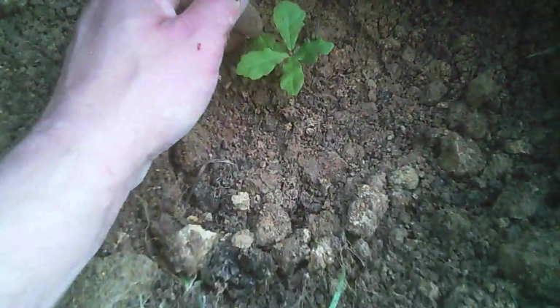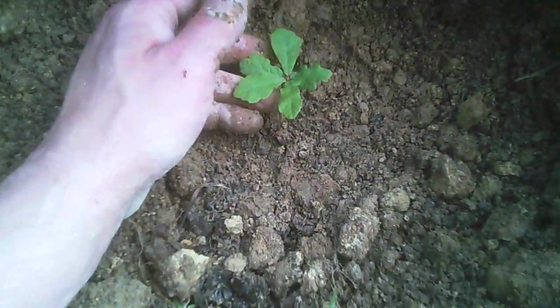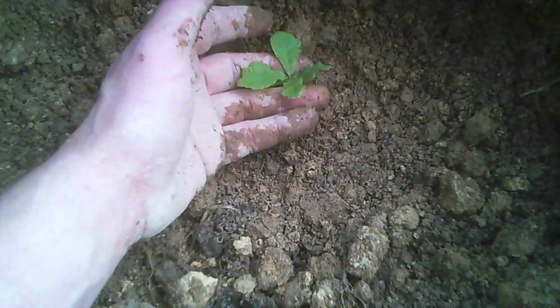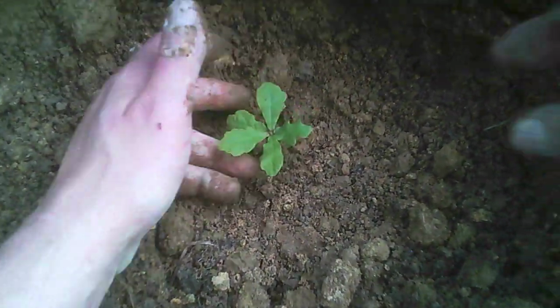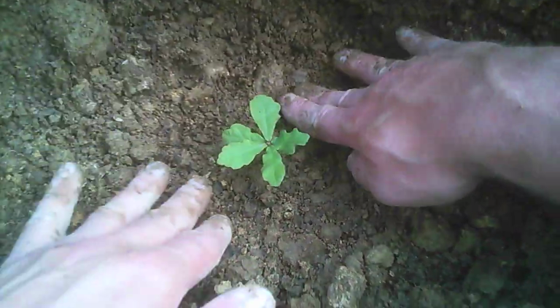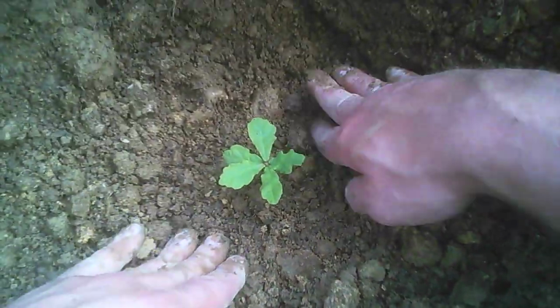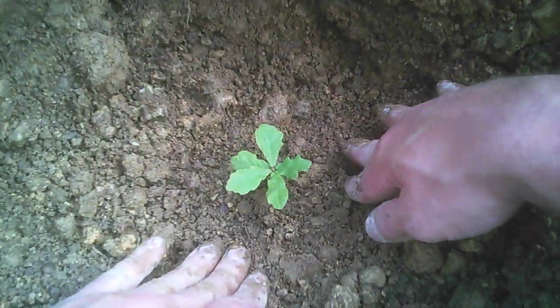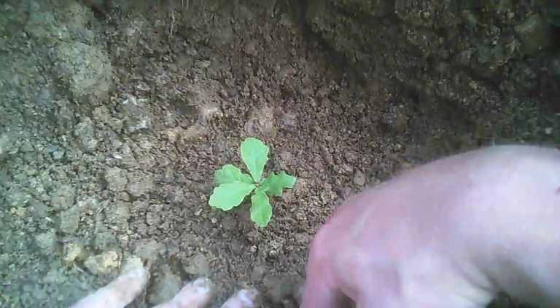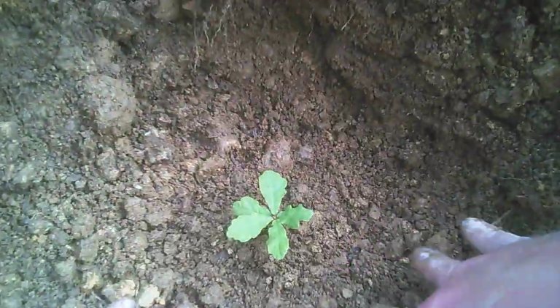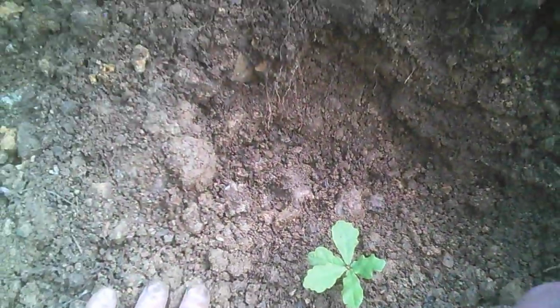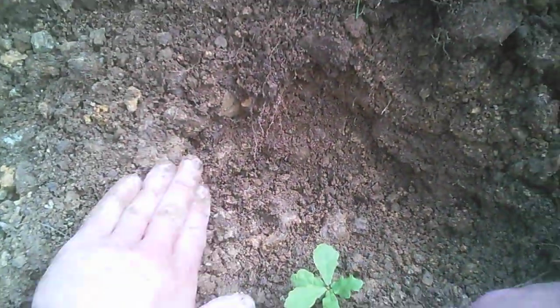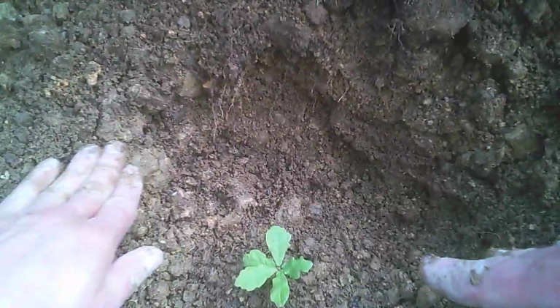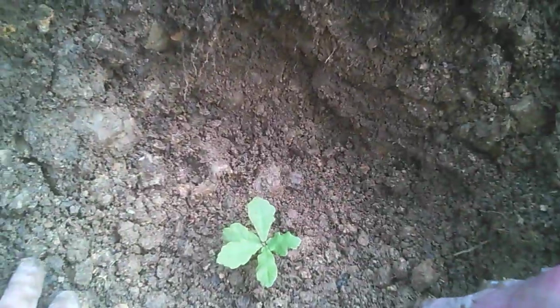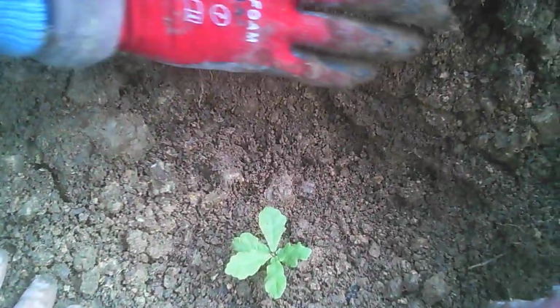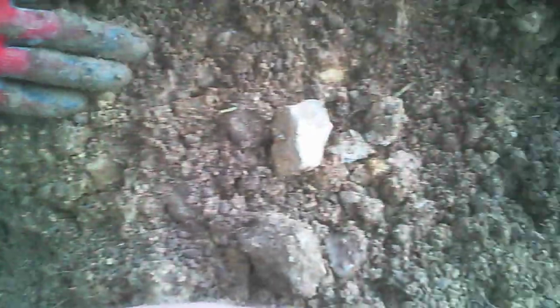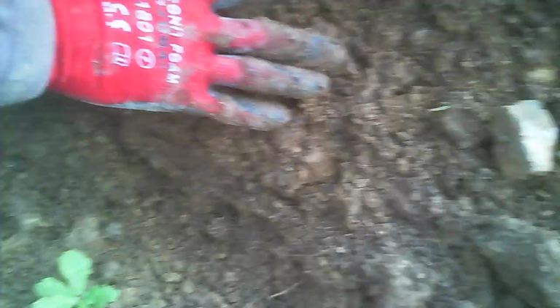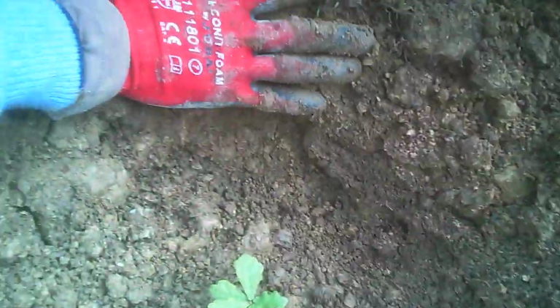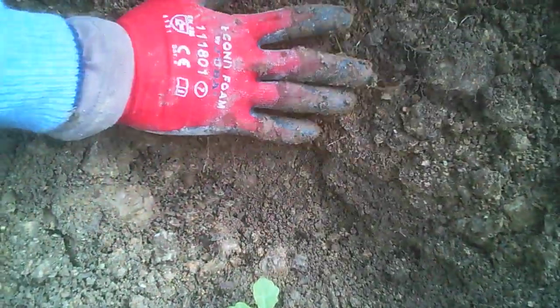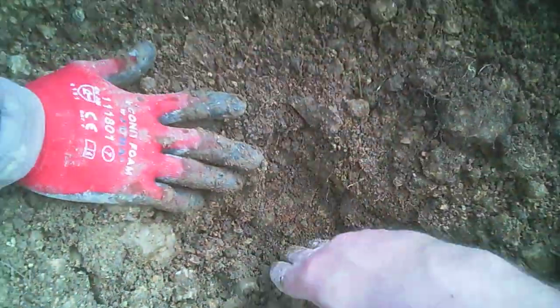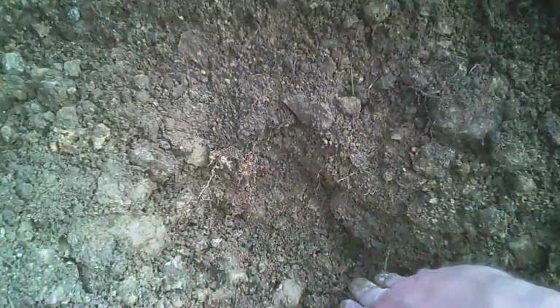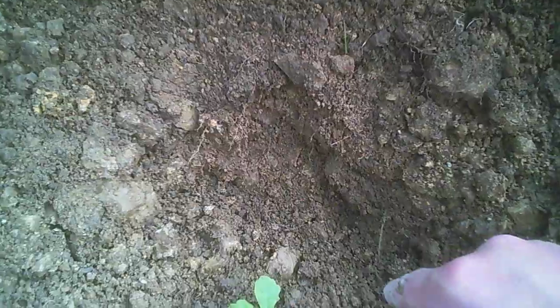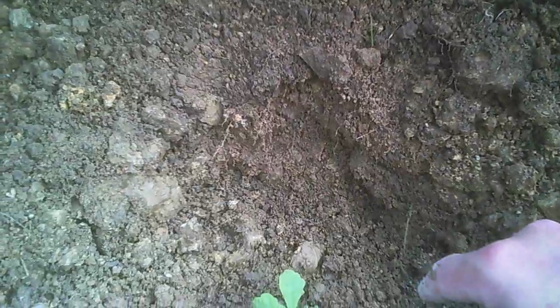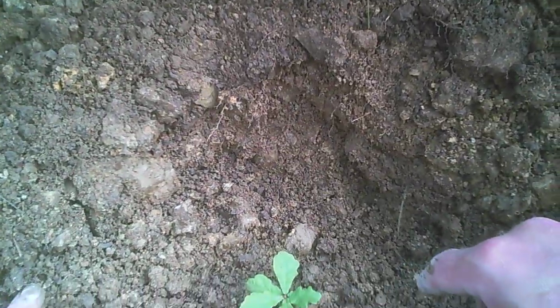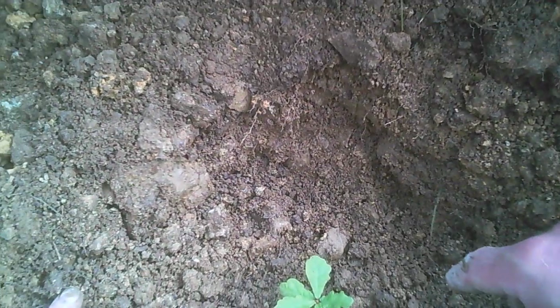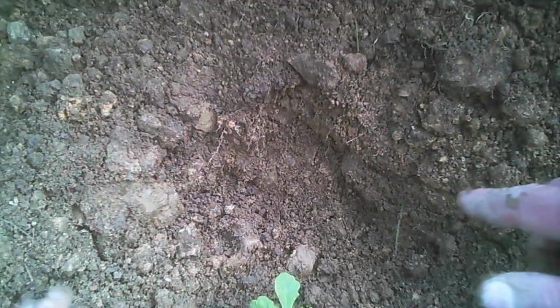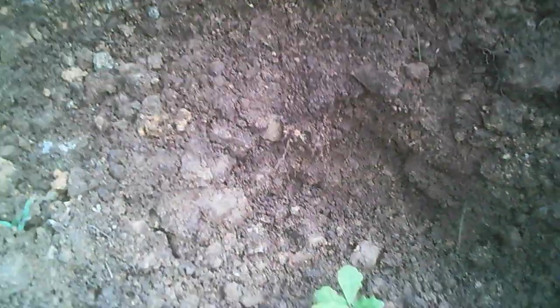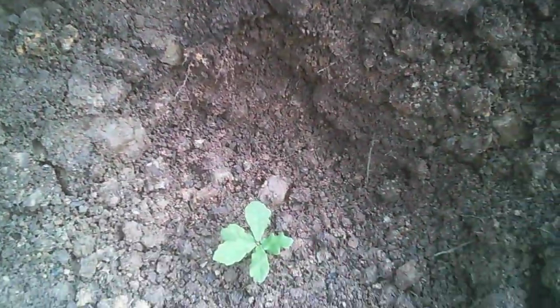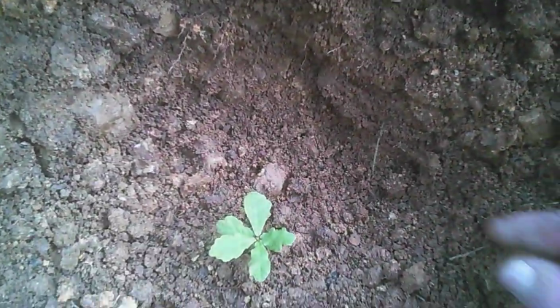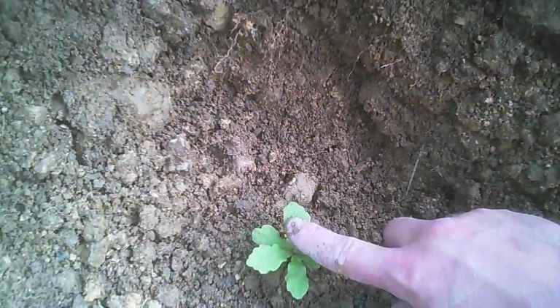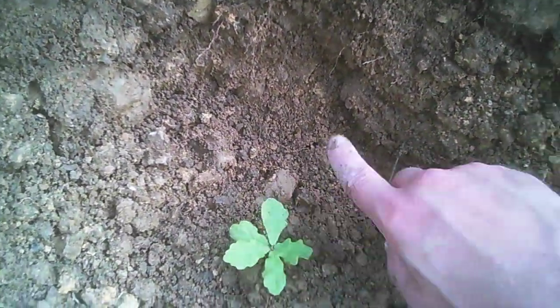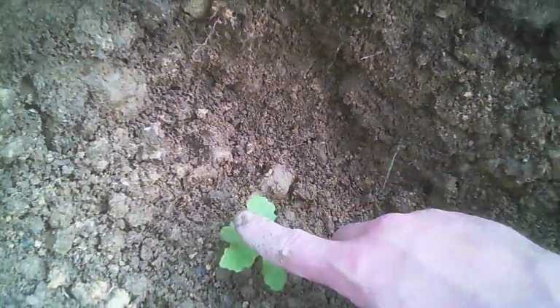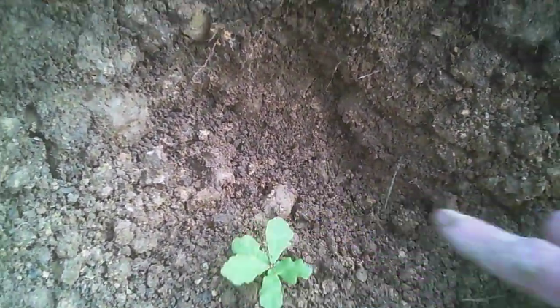Very good, looks nice! What do you think, will it grow? Yes! Now we put water on top of it to get it started. It's a little oak tree.